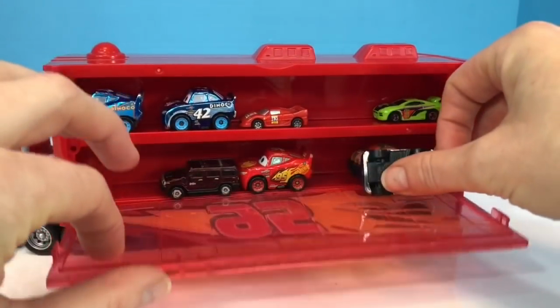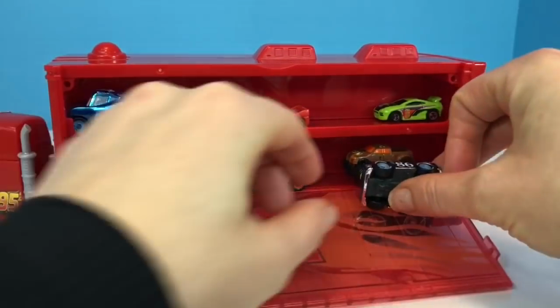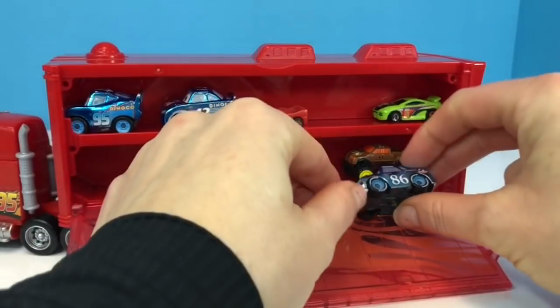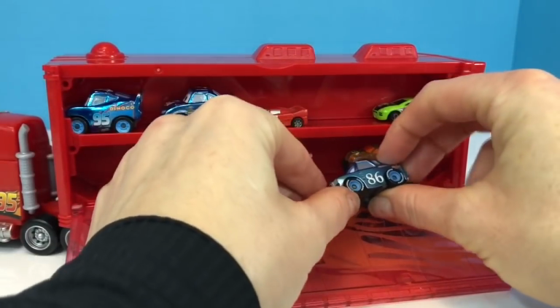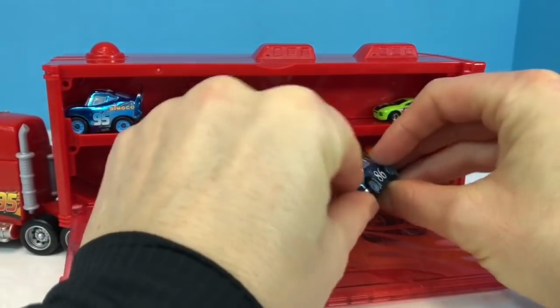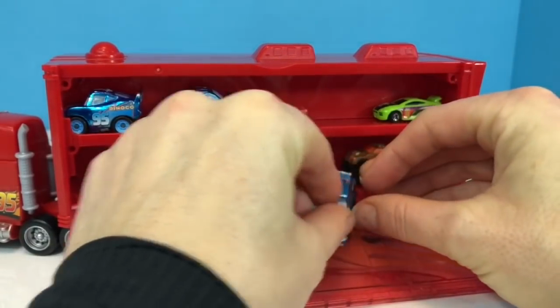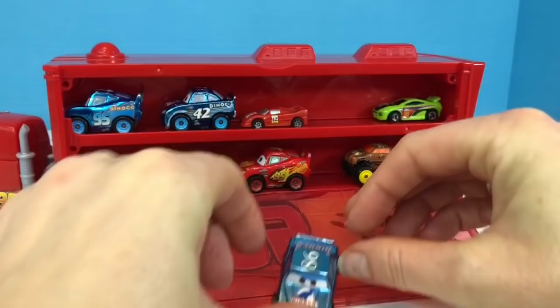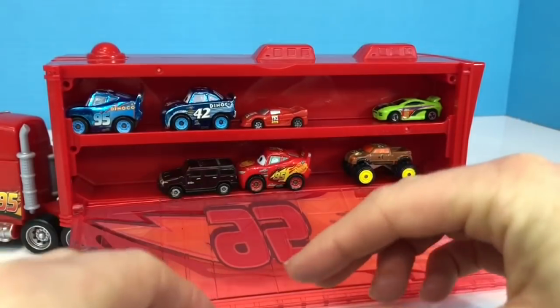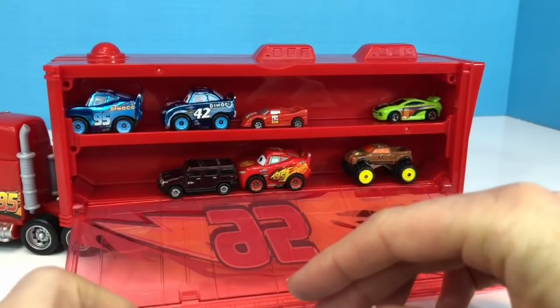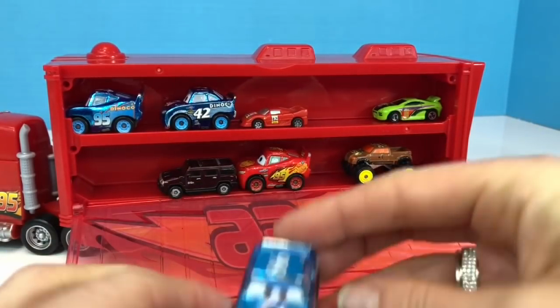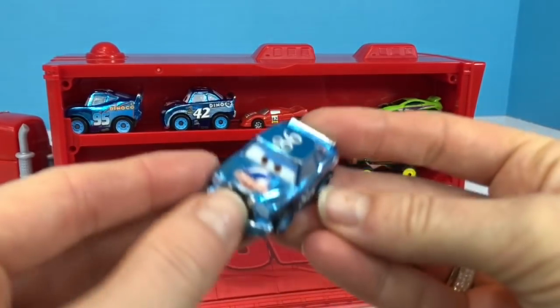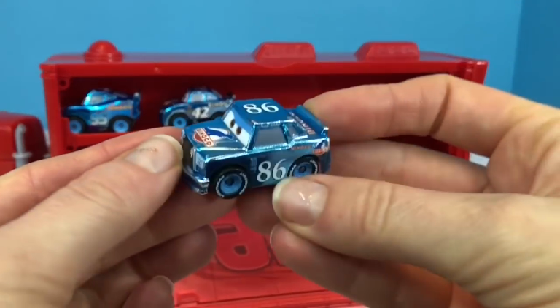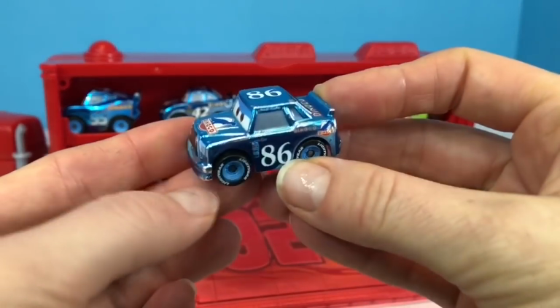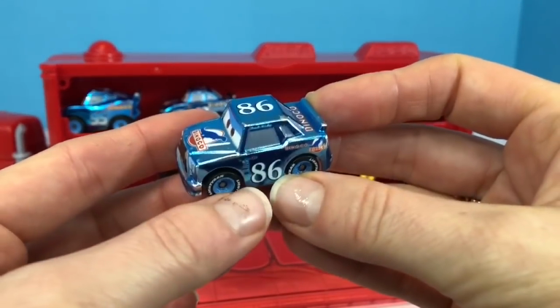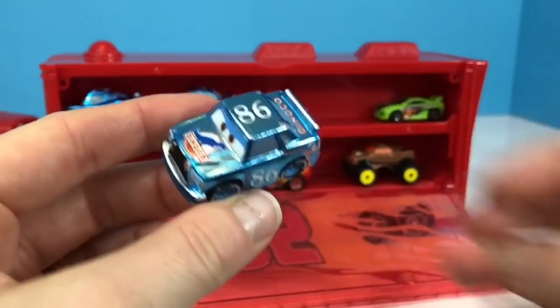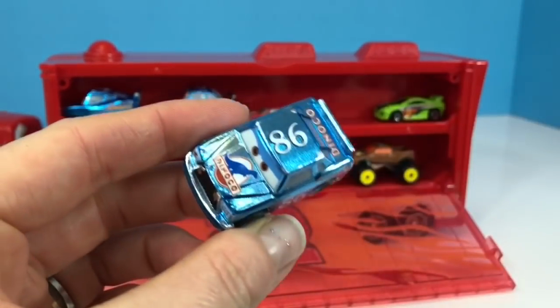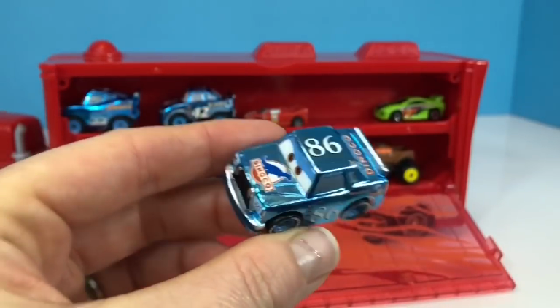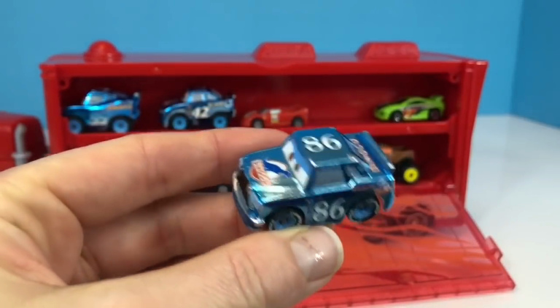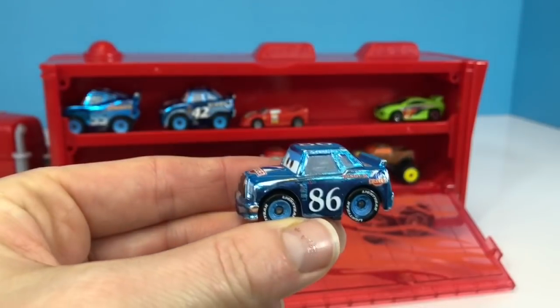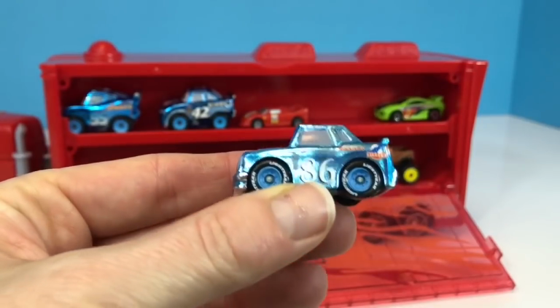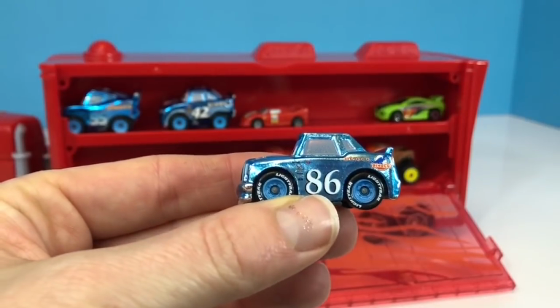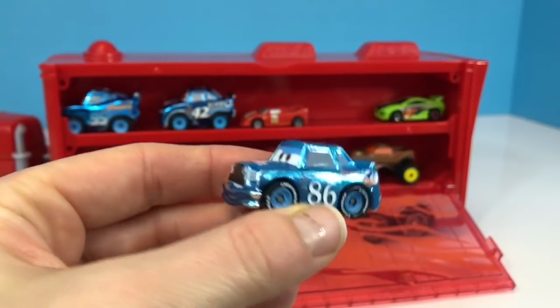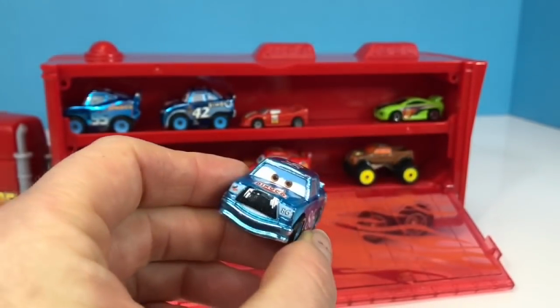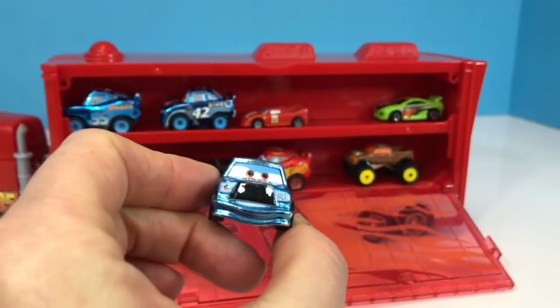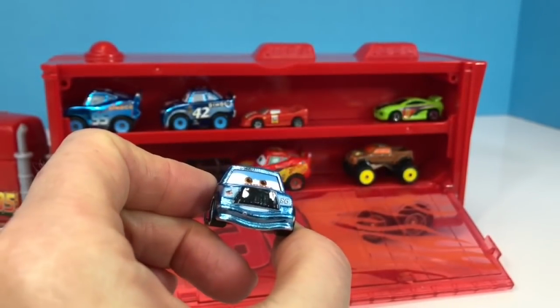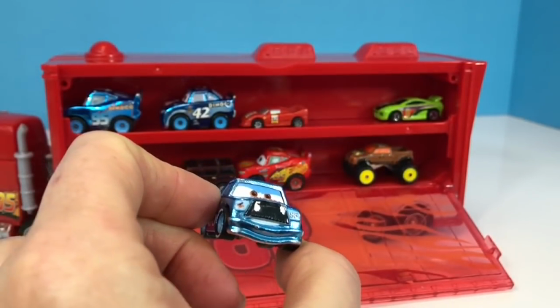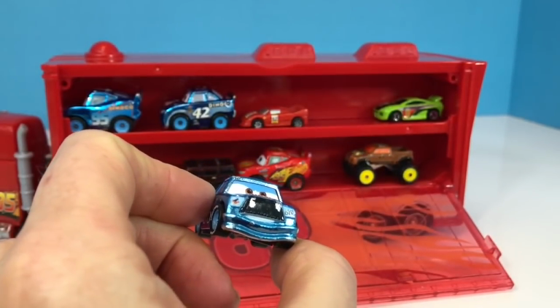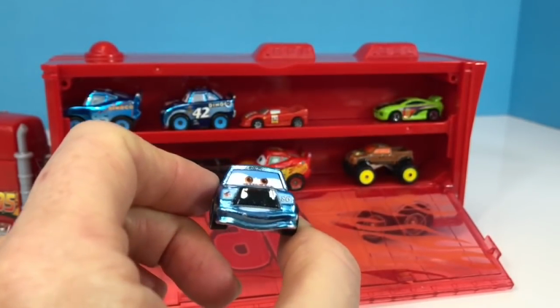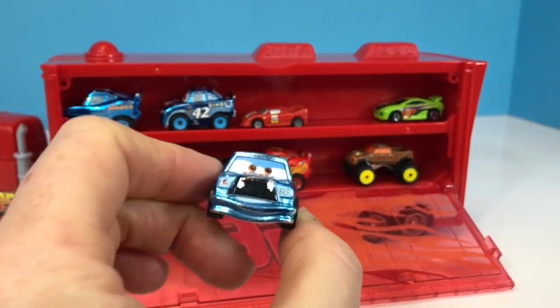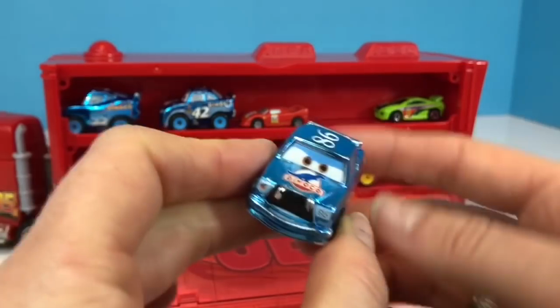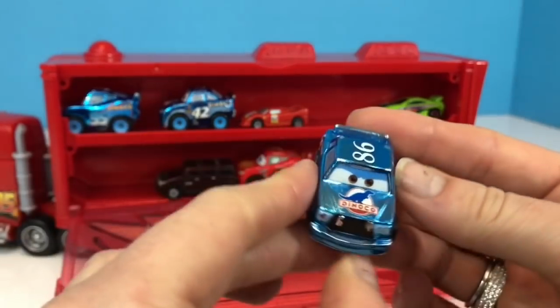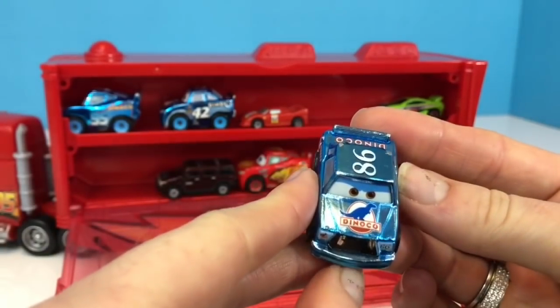Oops! One has already fallen out. It's number 86 and in the Cars movie number 86 is Chick Hicks, but he's usually green and not blue.